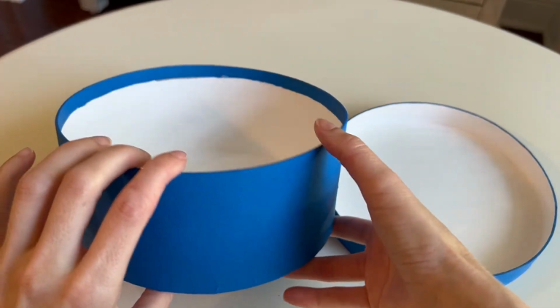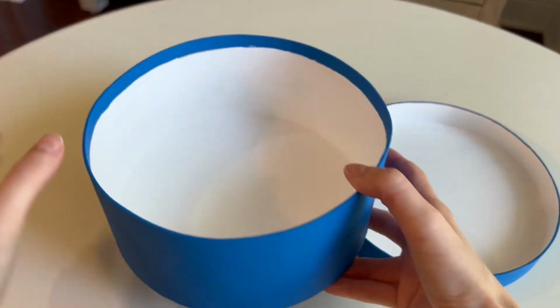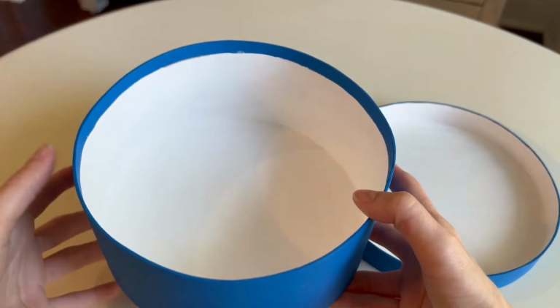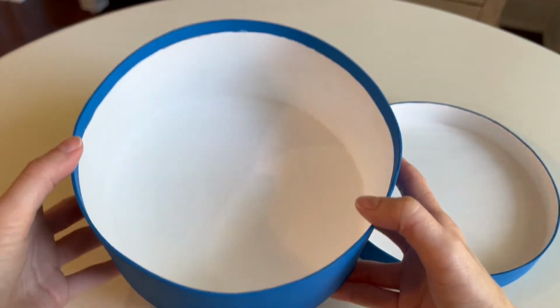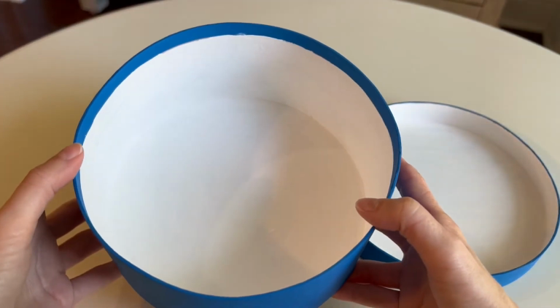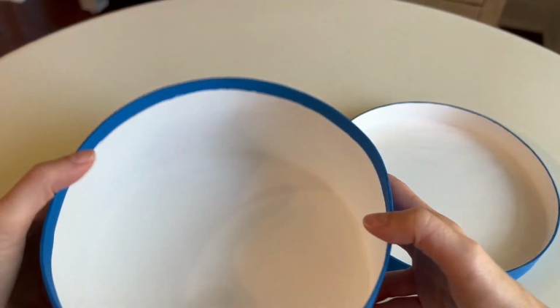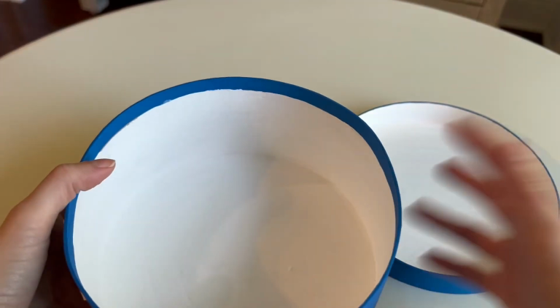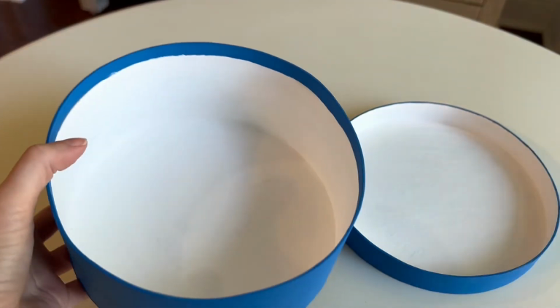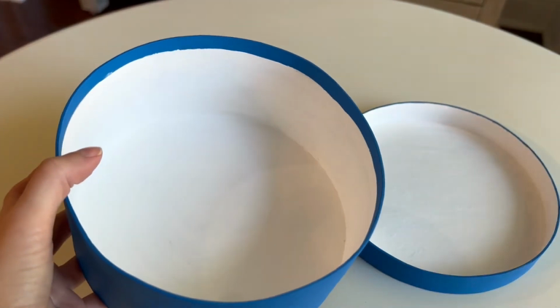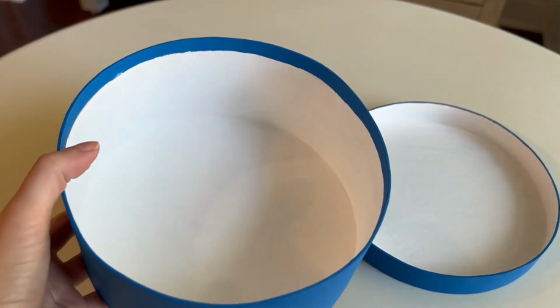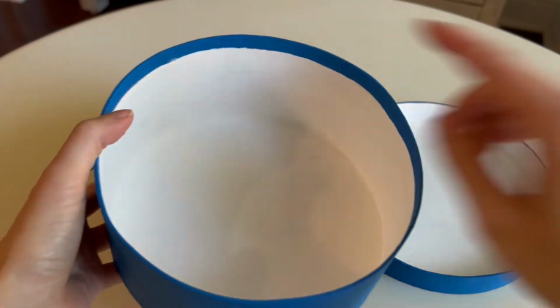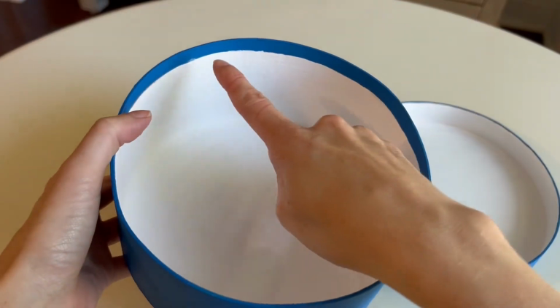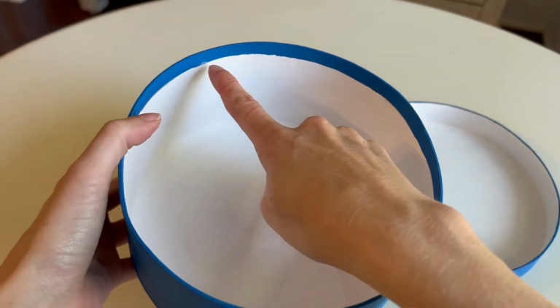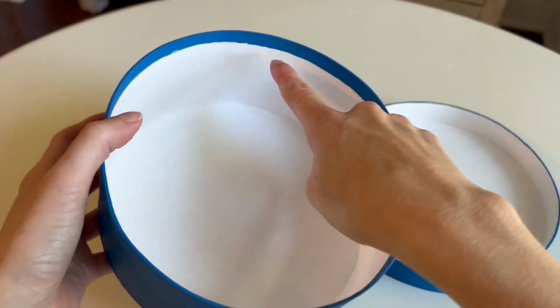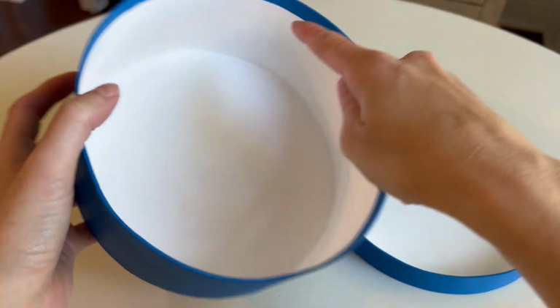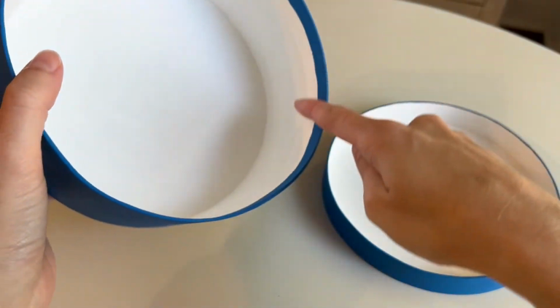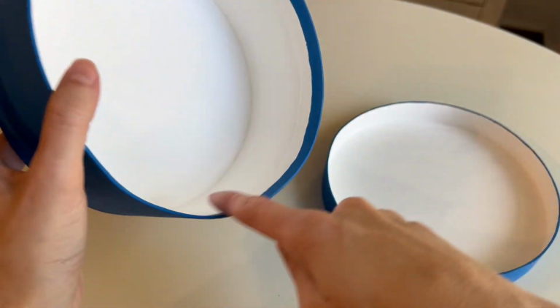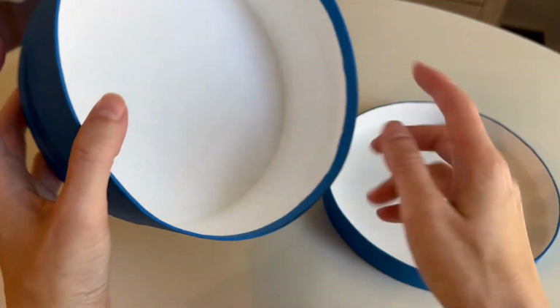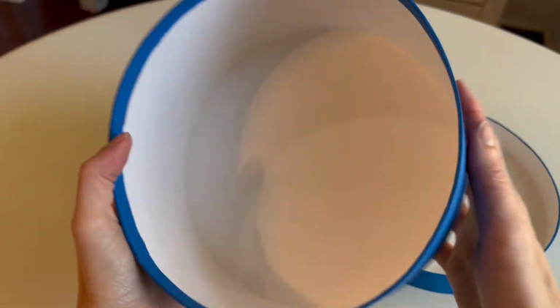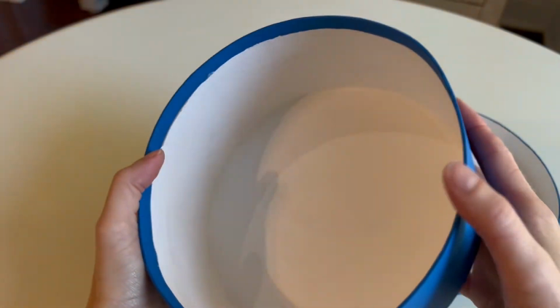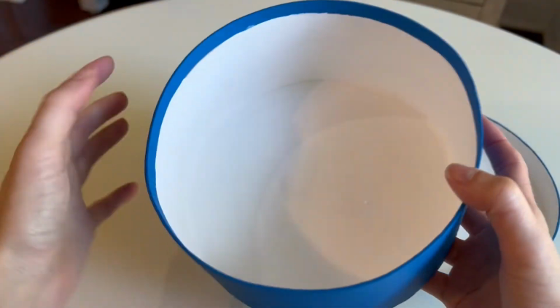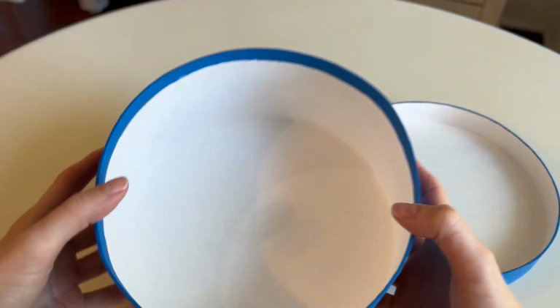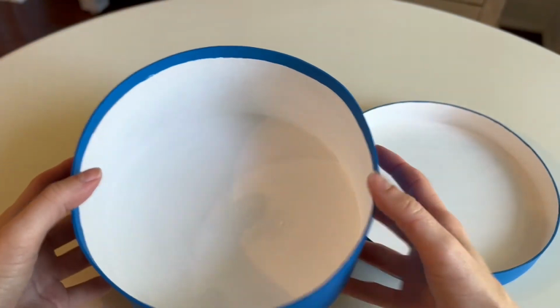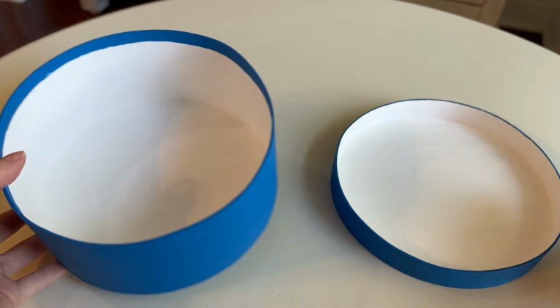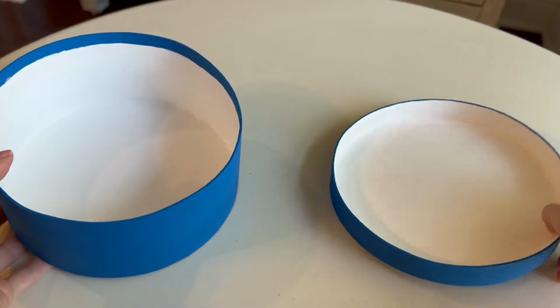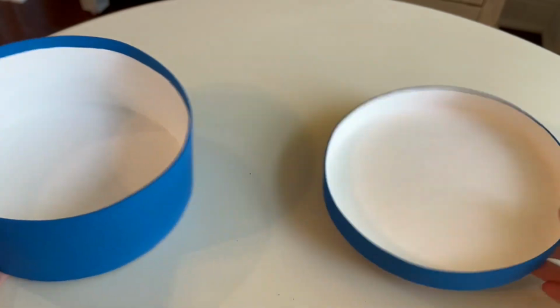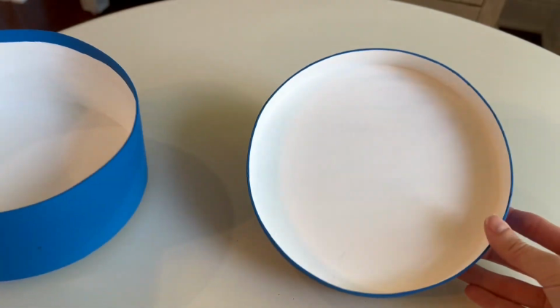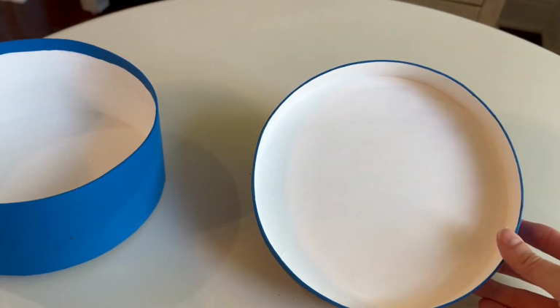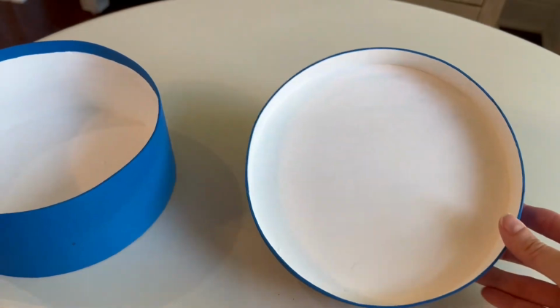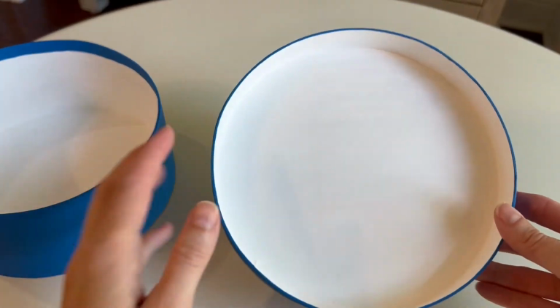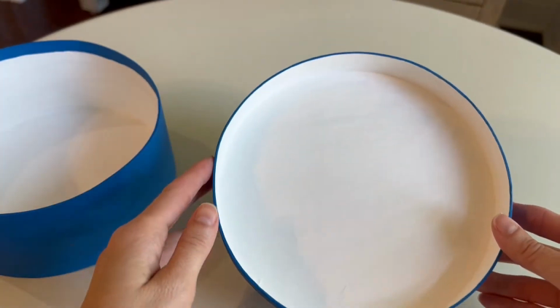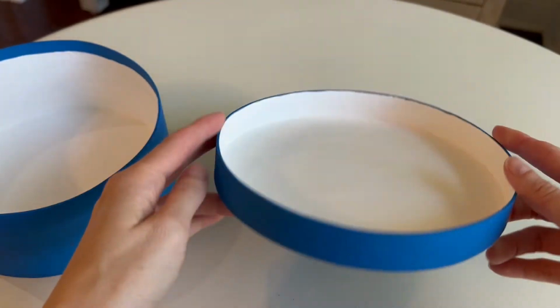After you paint the entire outside blue, you're then going to paint the inside white. On Claudie's hat box, there is a blue rim on the inside. I painted the rest white, and I also painted the inside of the top white.